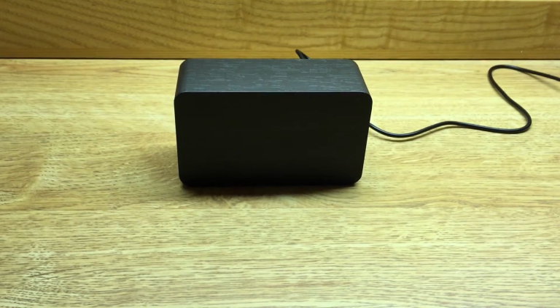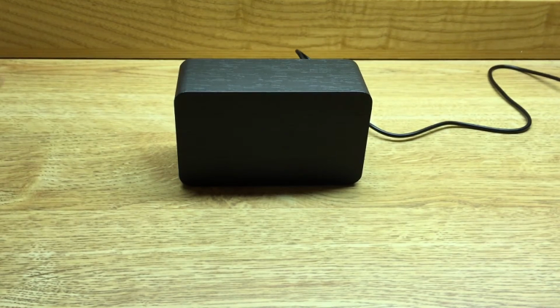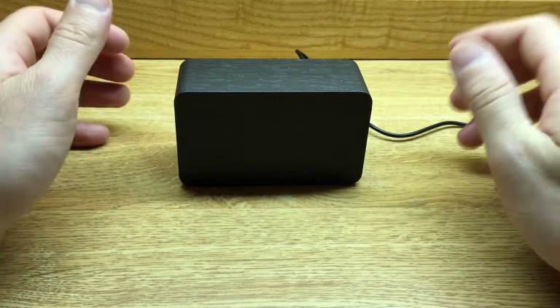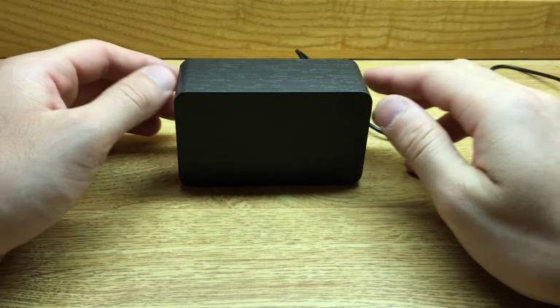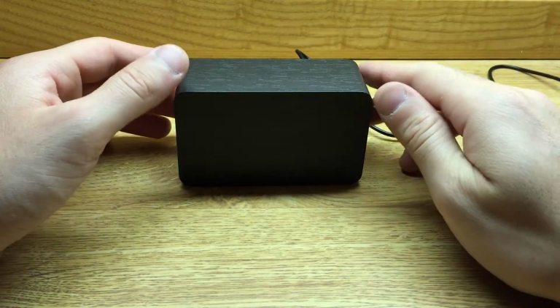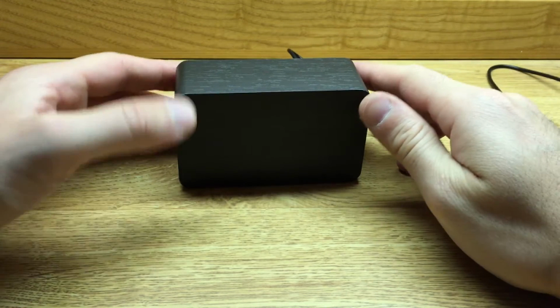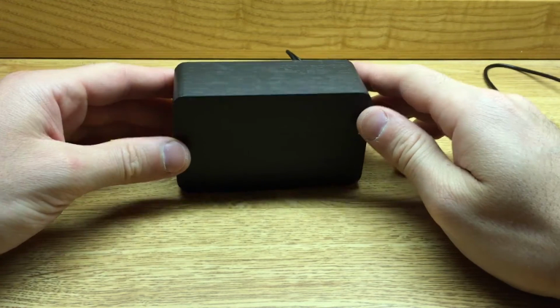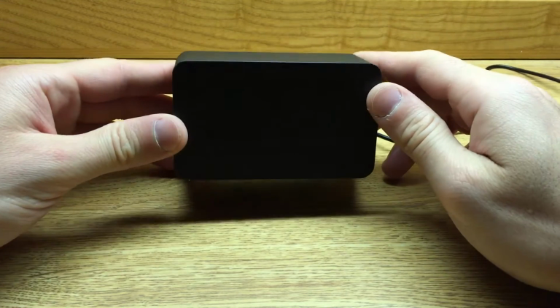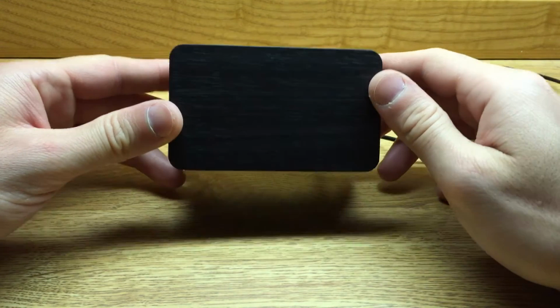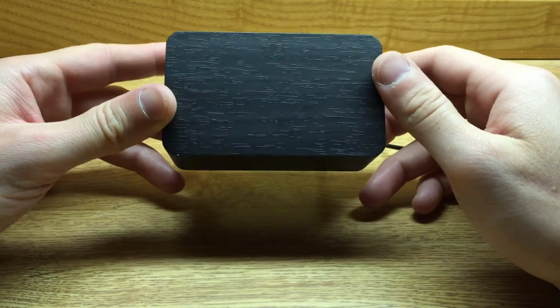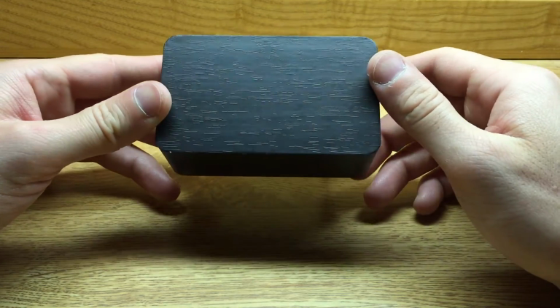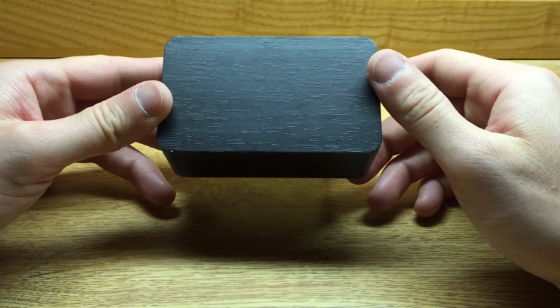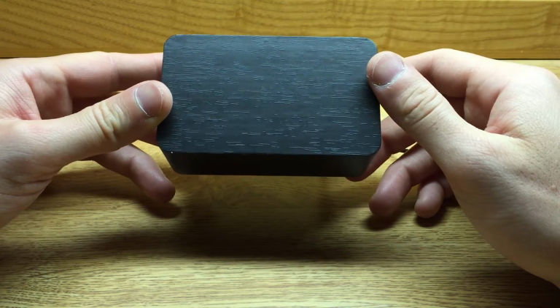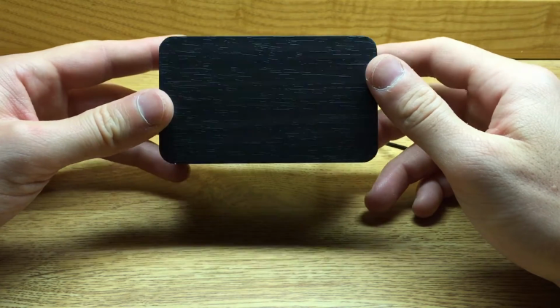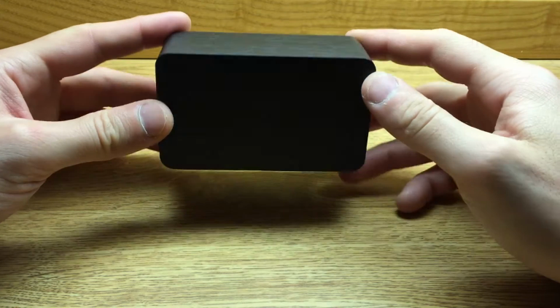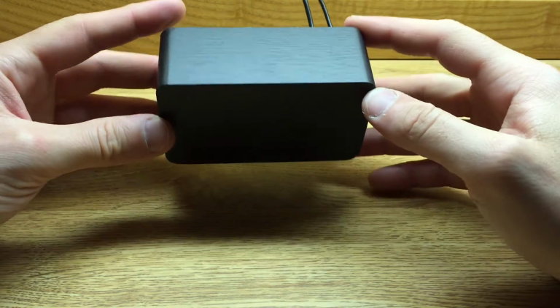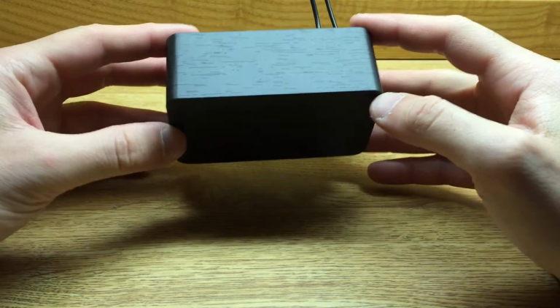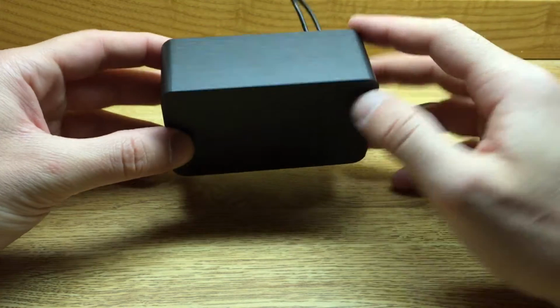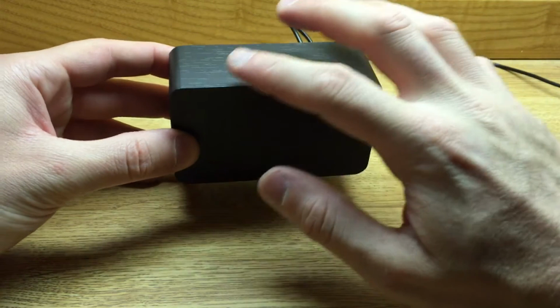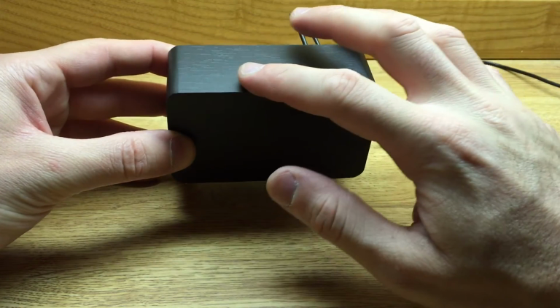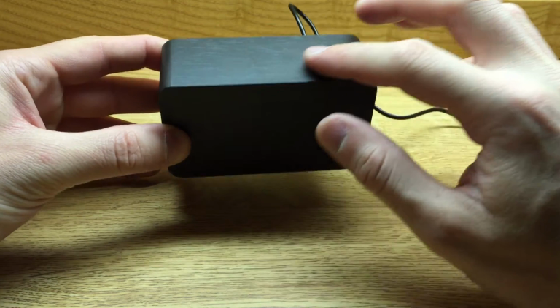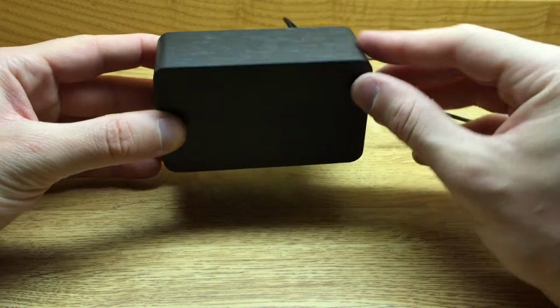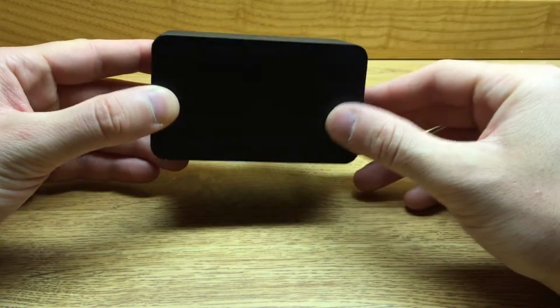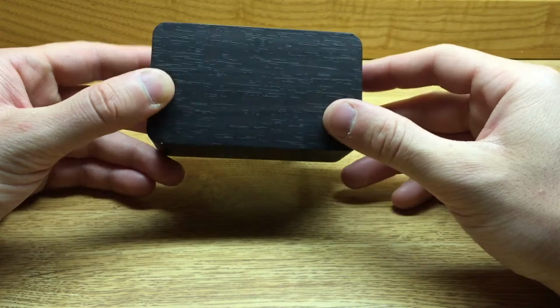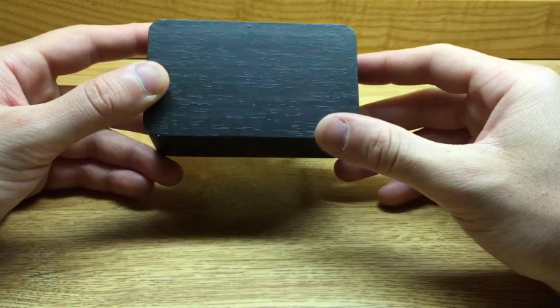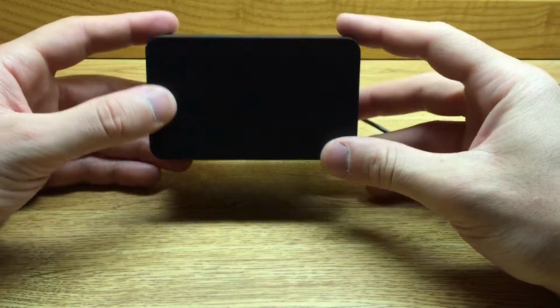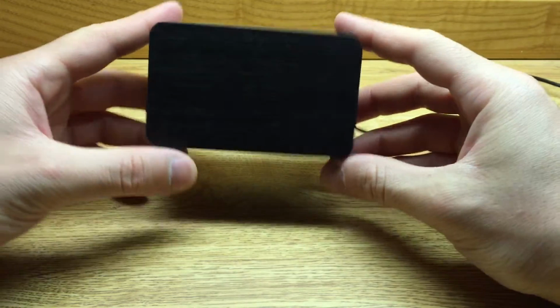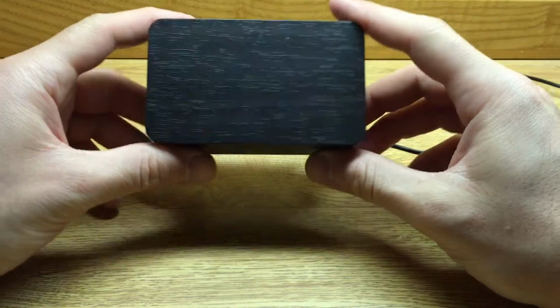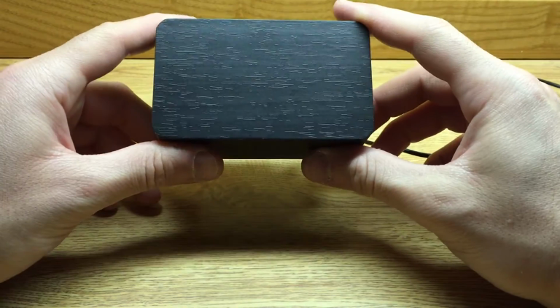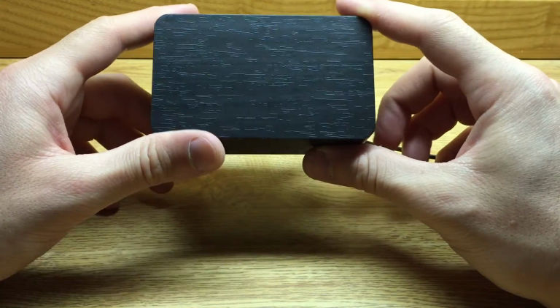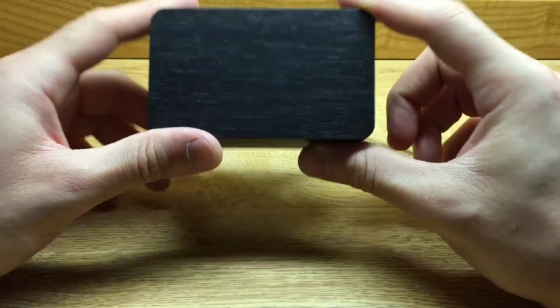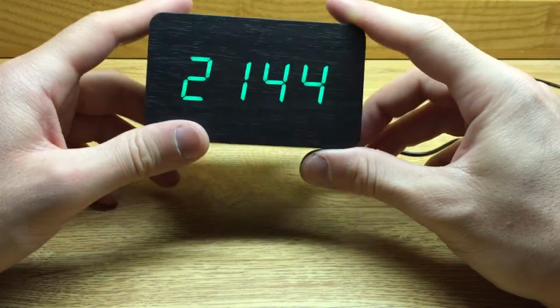Hi everyone, Frank Starling here. Today I wanted to talk about Cobb's green LED alarm clock. I got mine in the black wood trim style, and I think this thing is wicked cool.